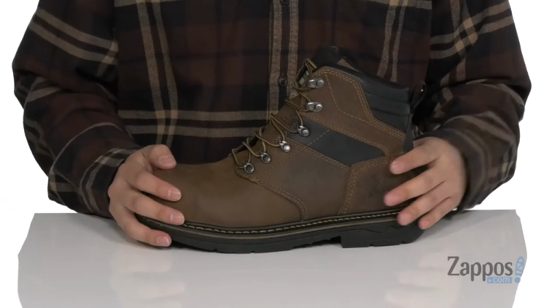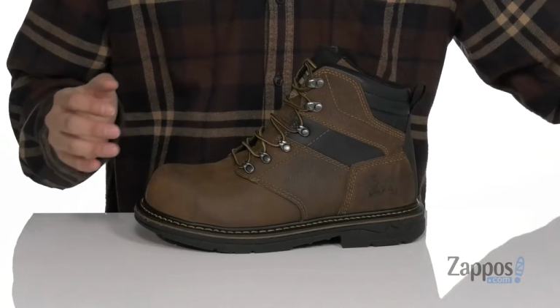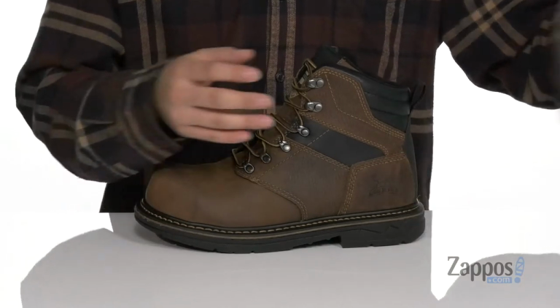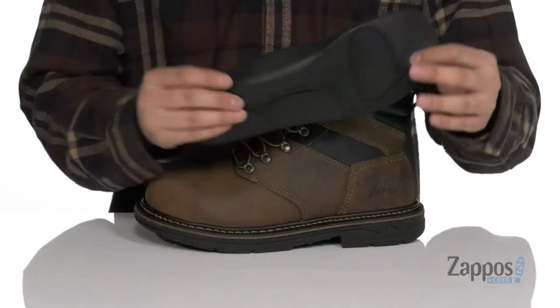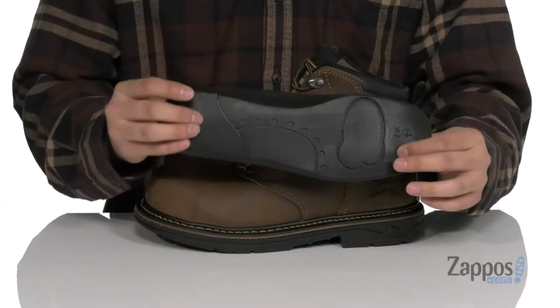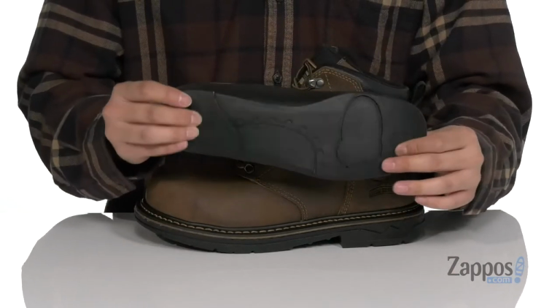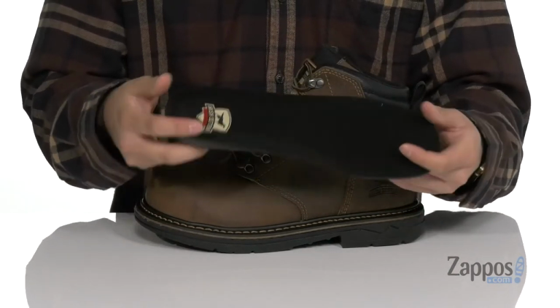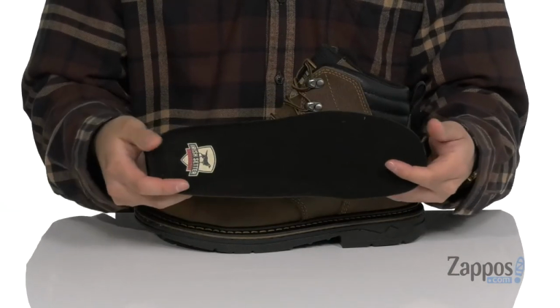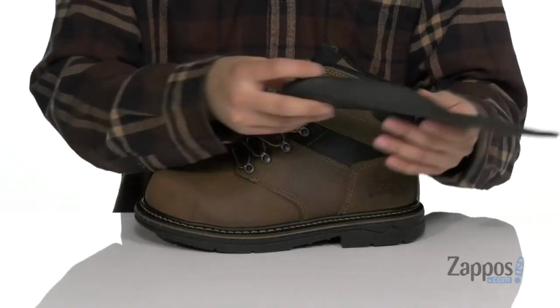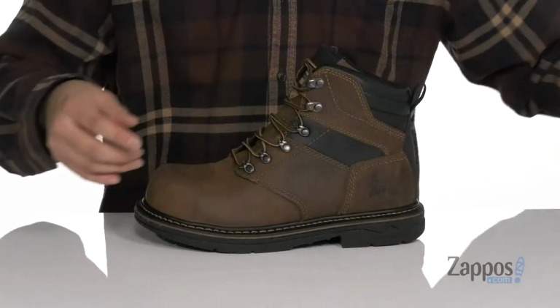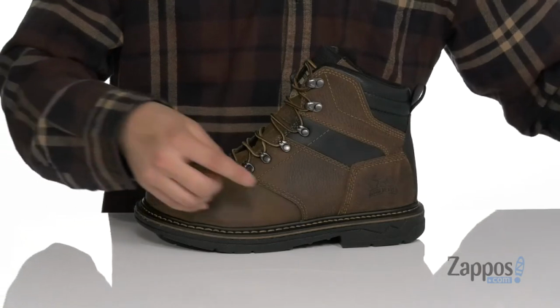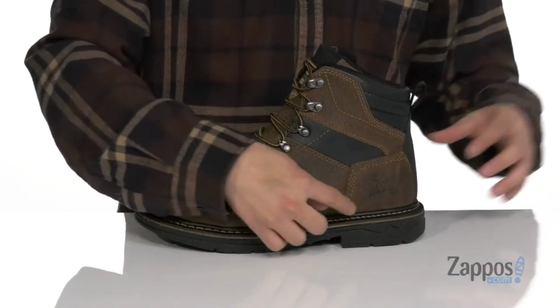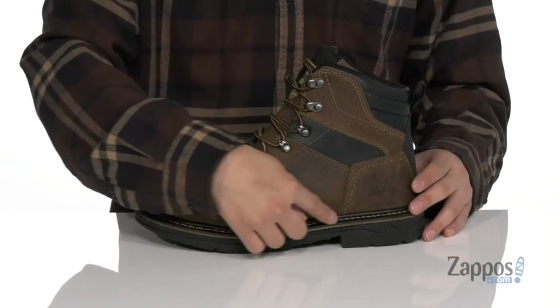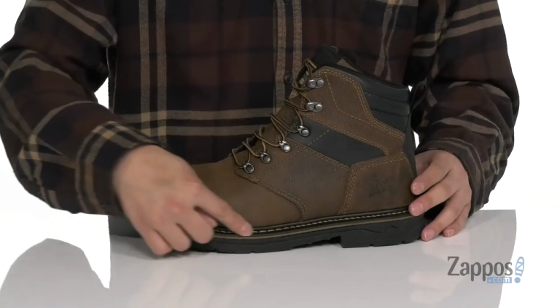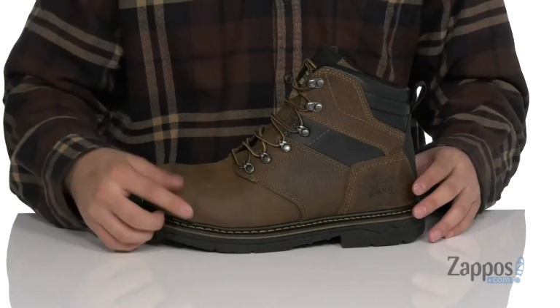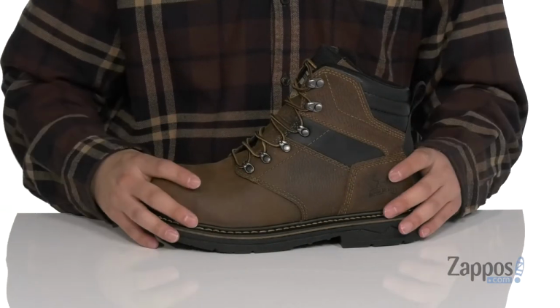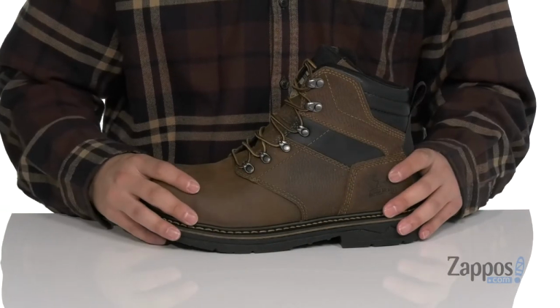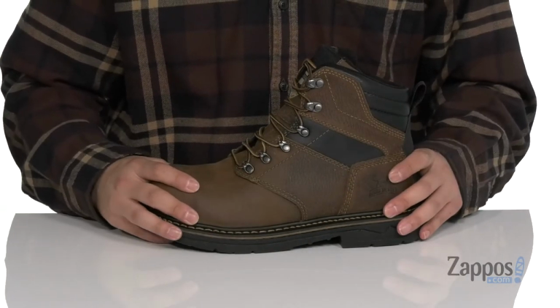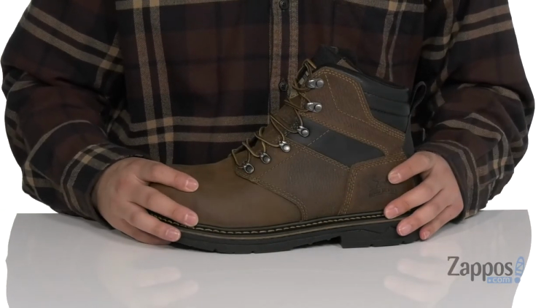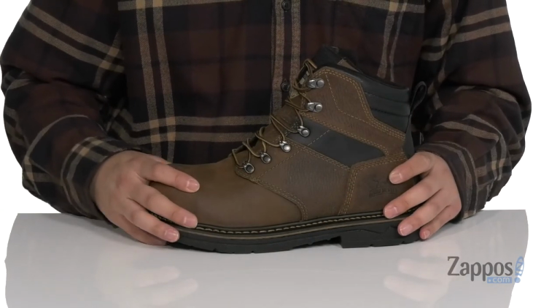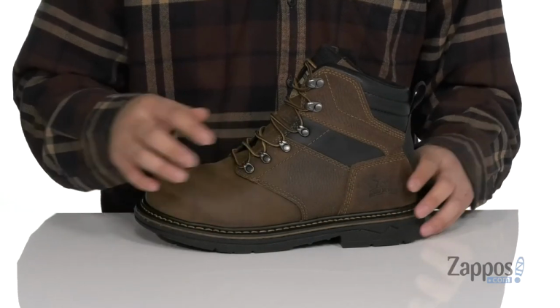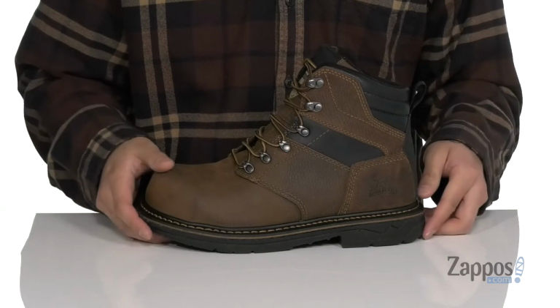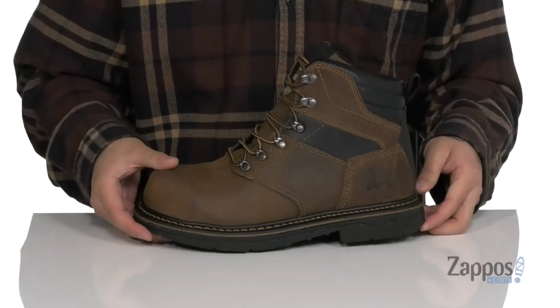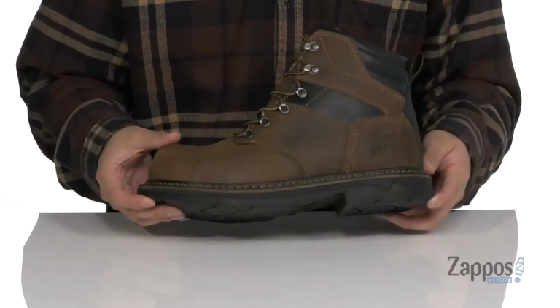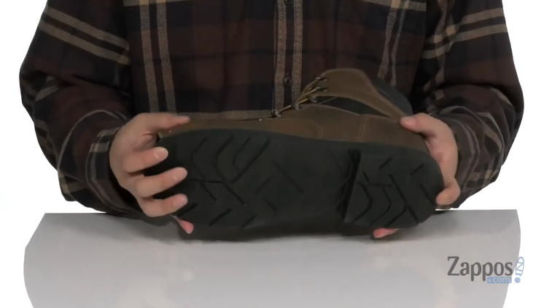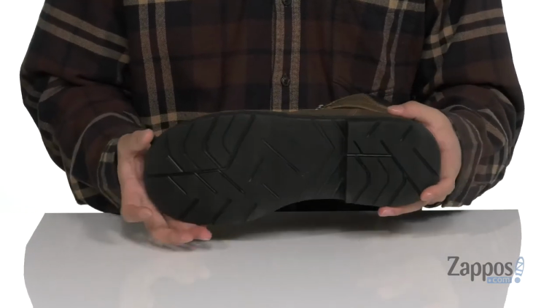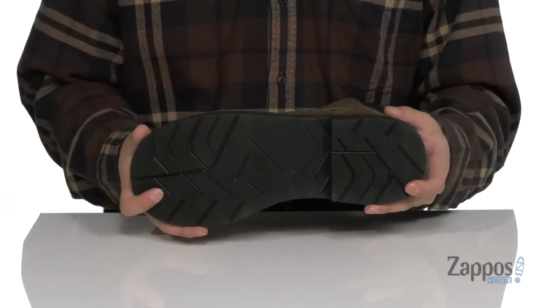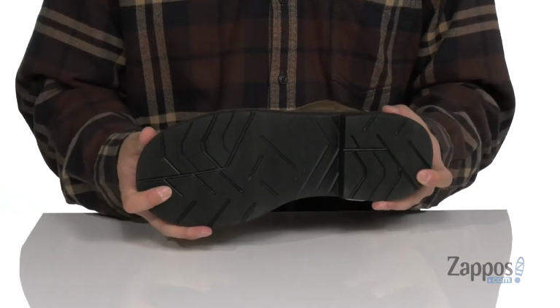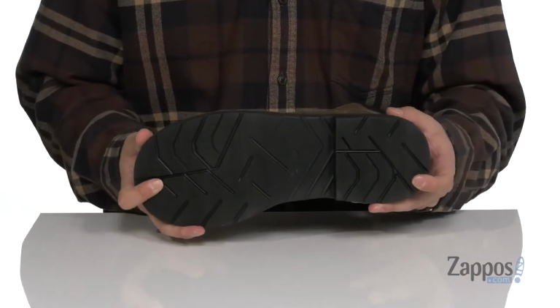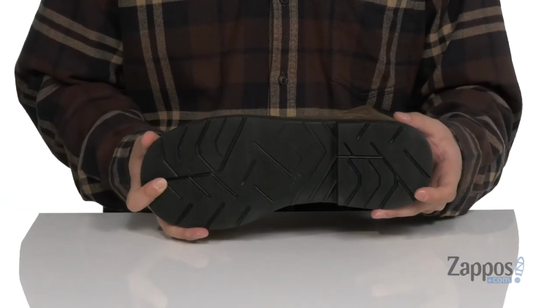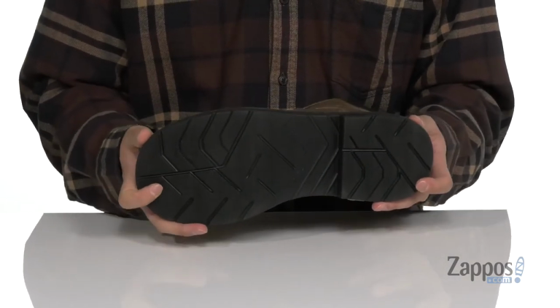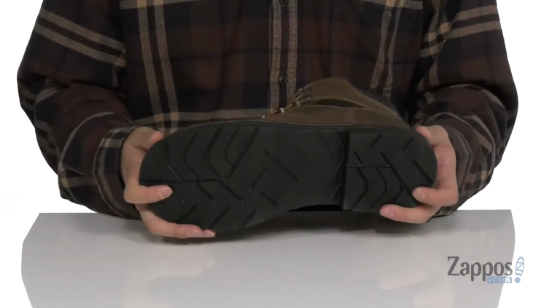A removable cushion footbed is going to help absorb shock and keep you comfortable with each and every step. There is a direct welt construction for added durability and long-lasting life on the boot itself. A steel shank for added mid-foot support, and it all sits on top of a durable synthetic outsole that is oil and slip resistant.